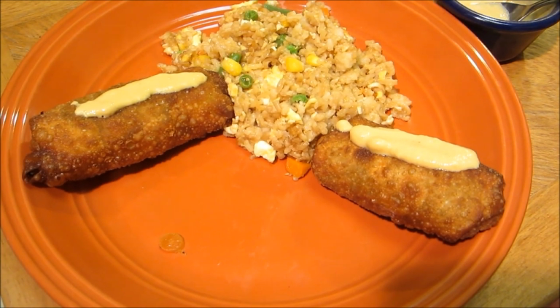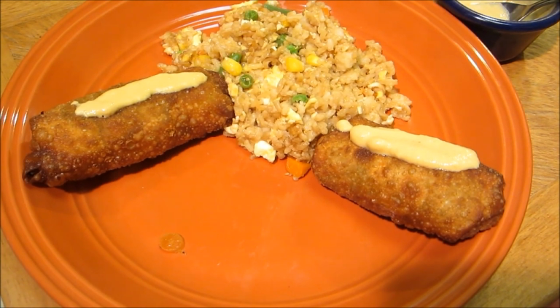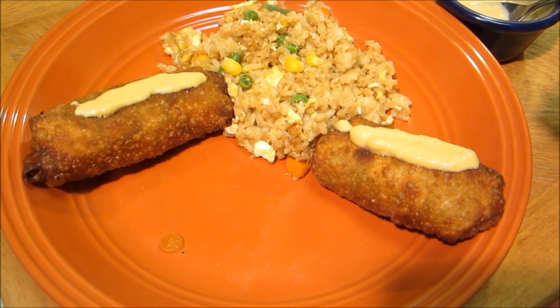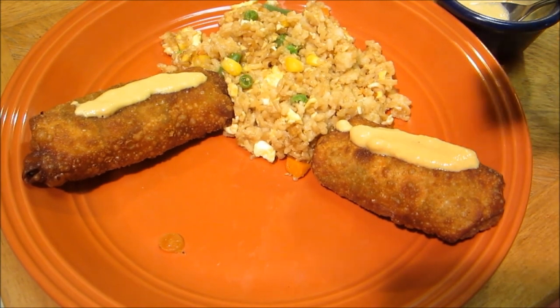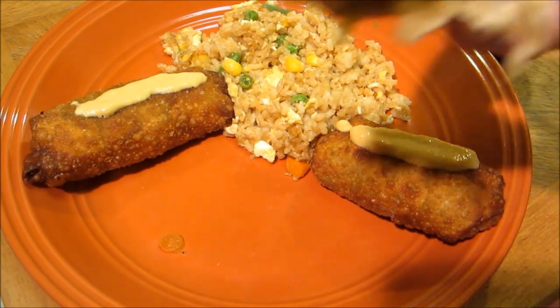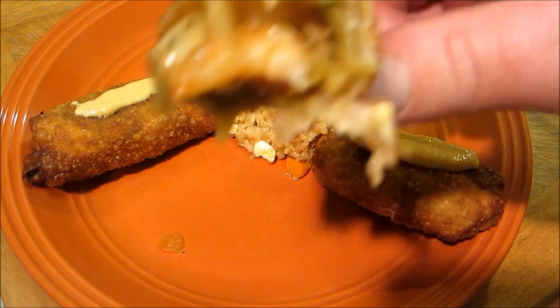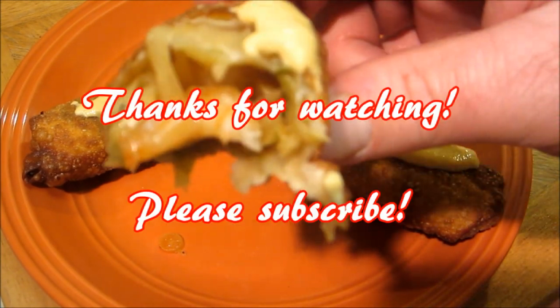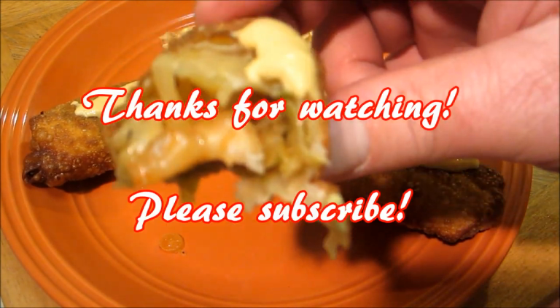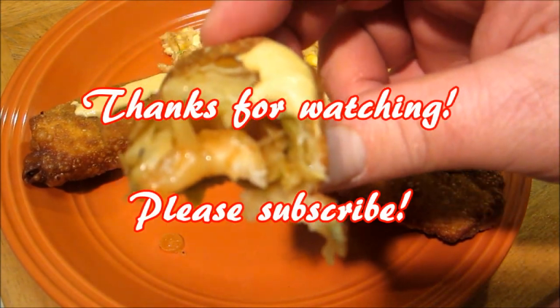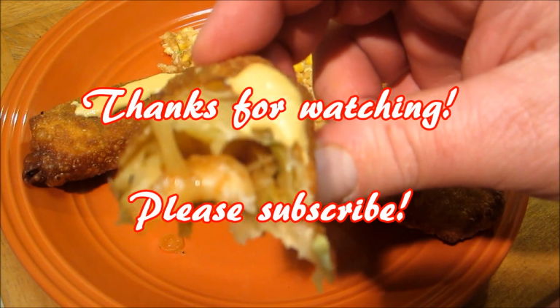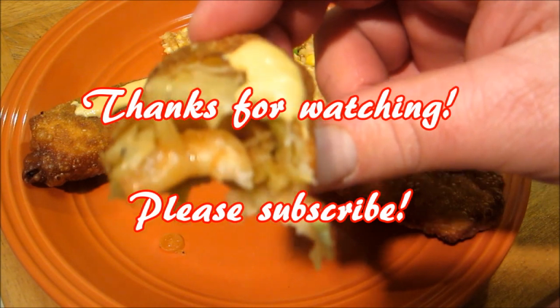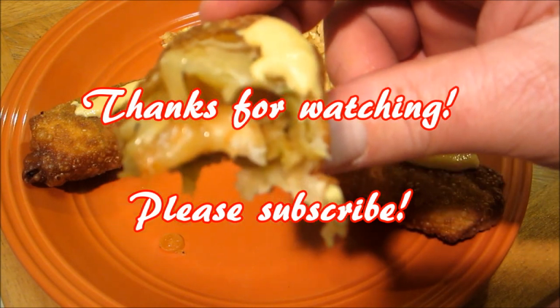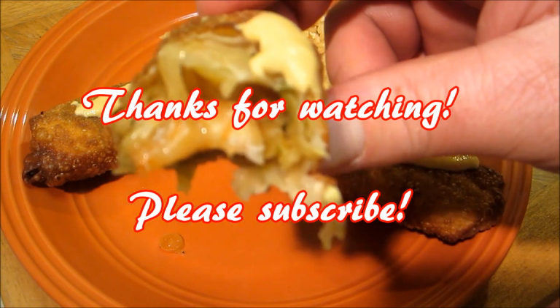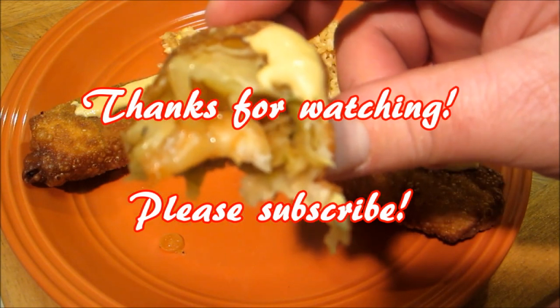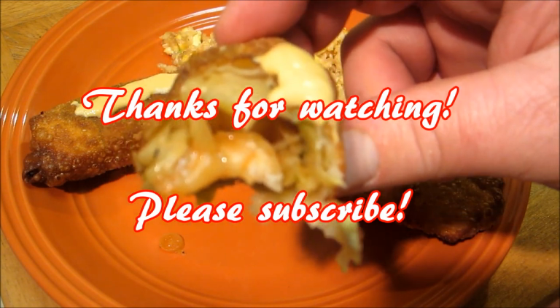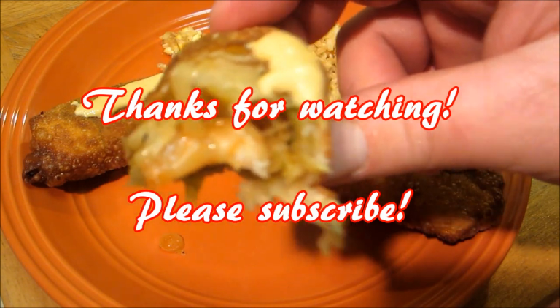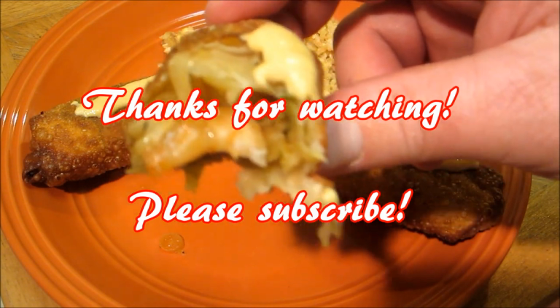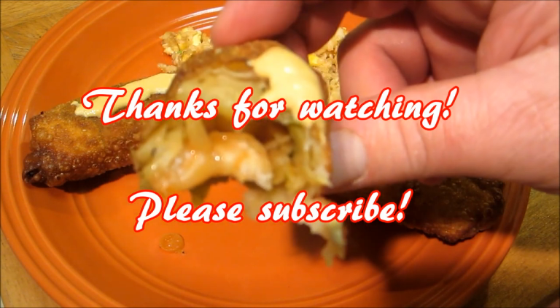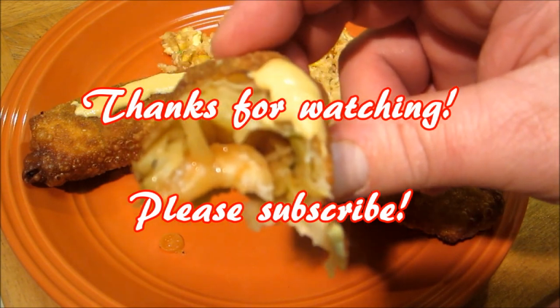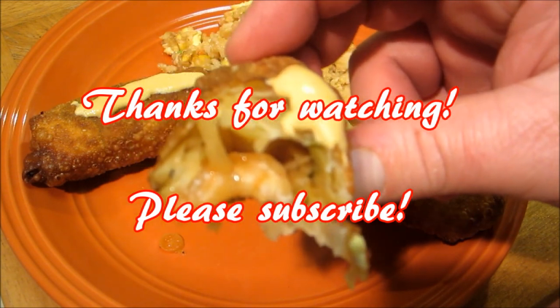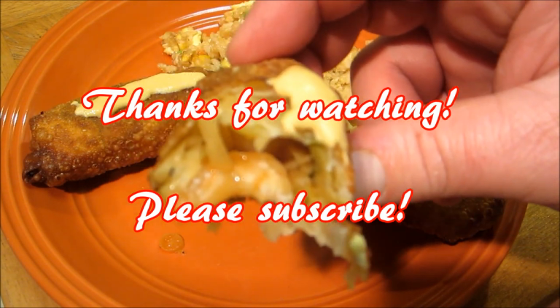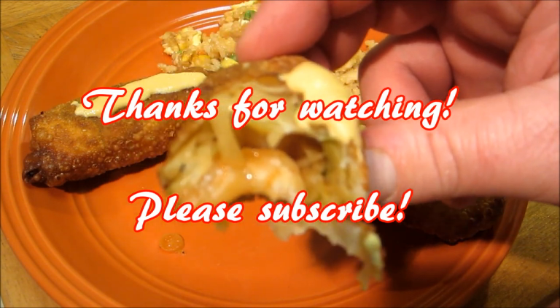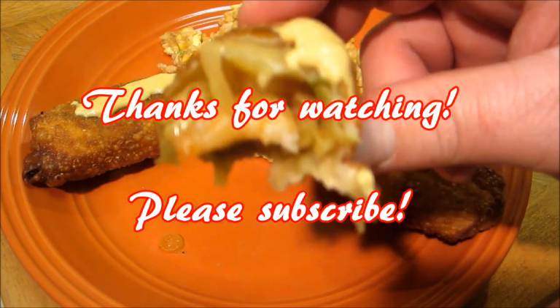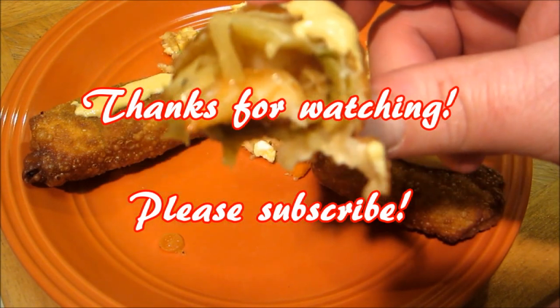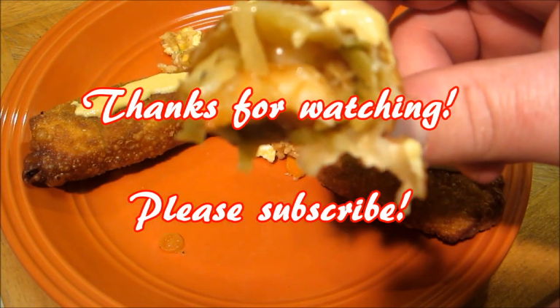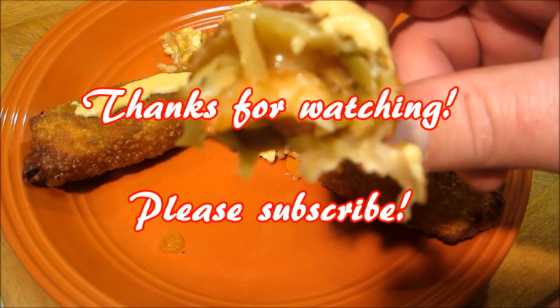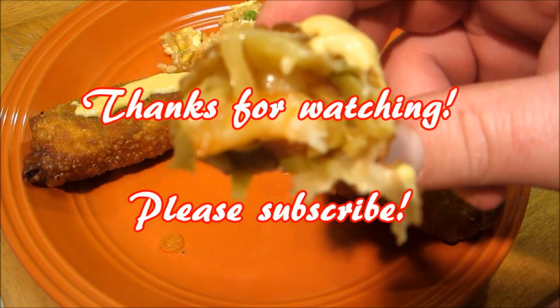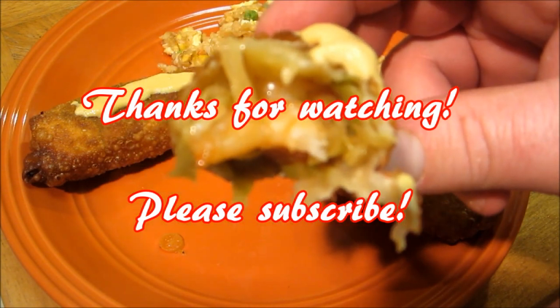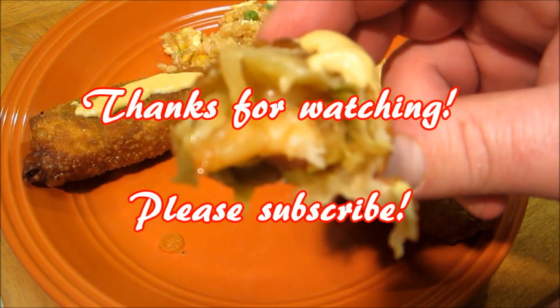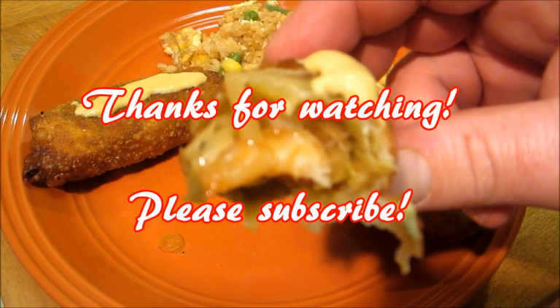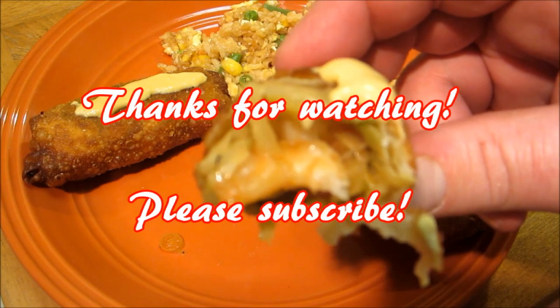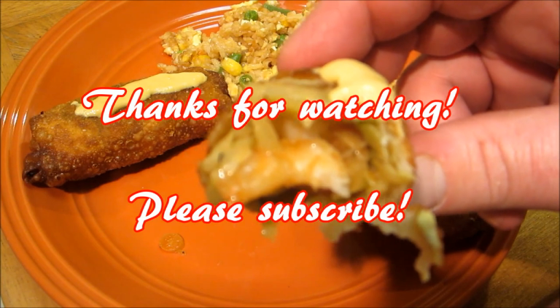I'm going to take the last bite here in a minute. Thank you guys very much for watching, and we'll see you next time.